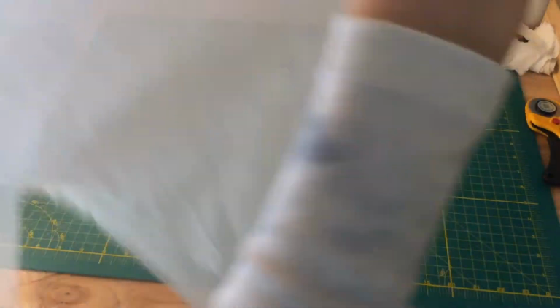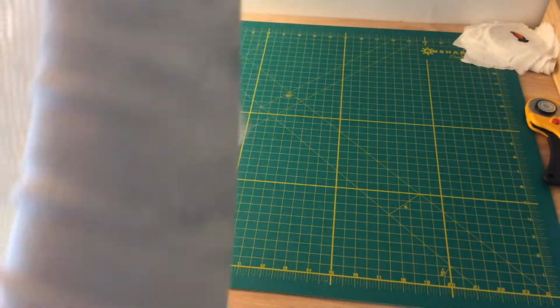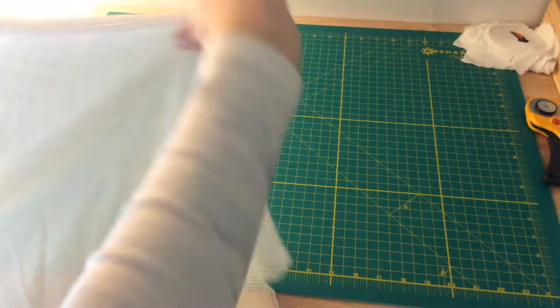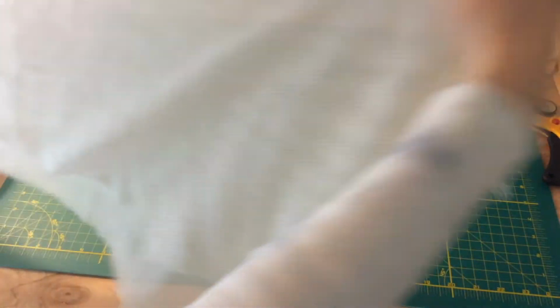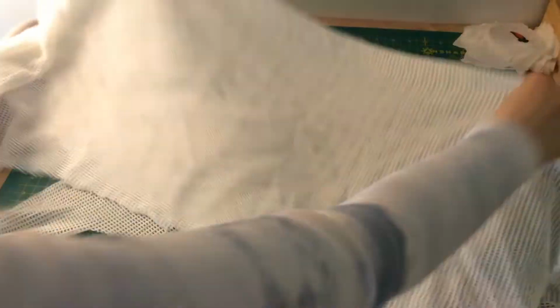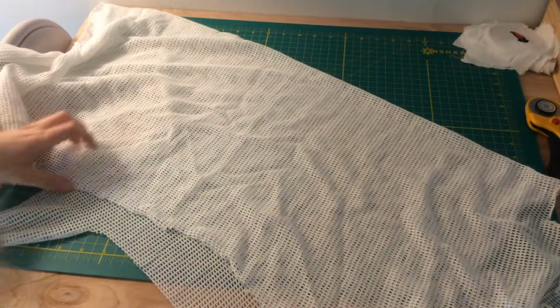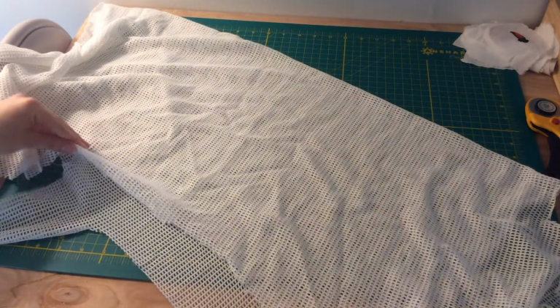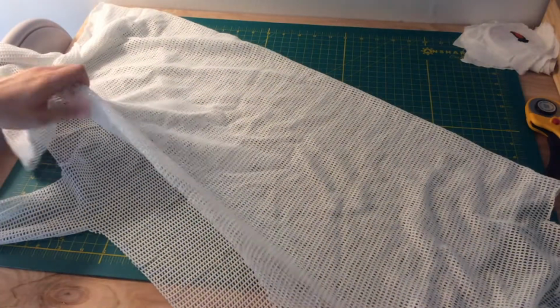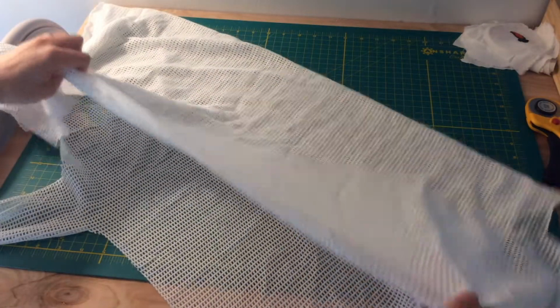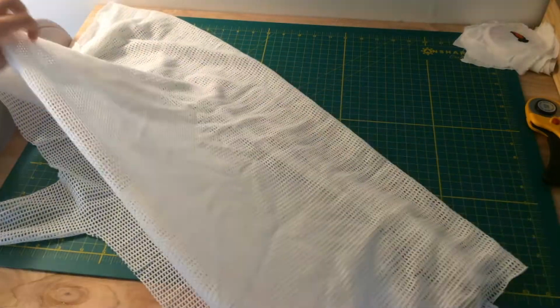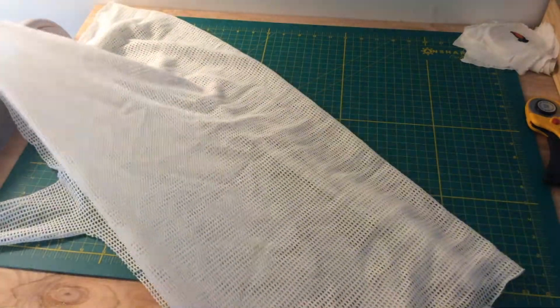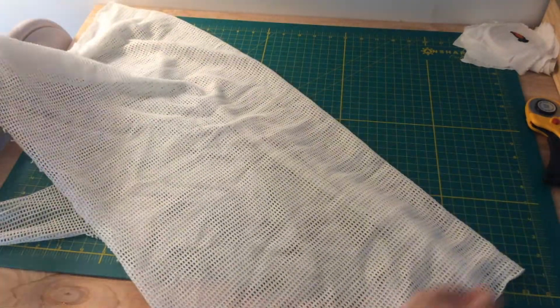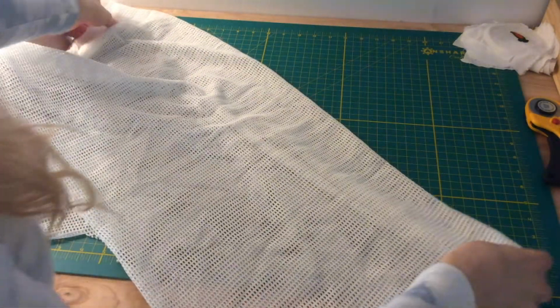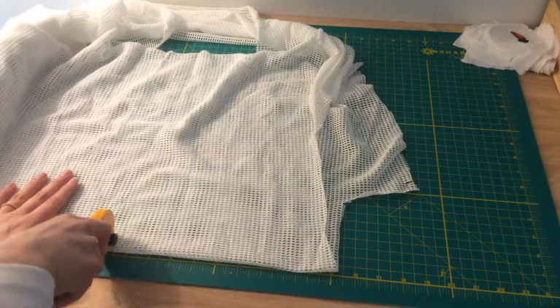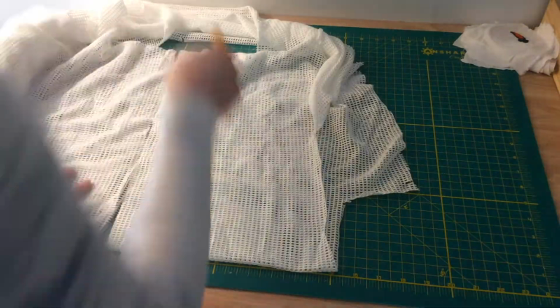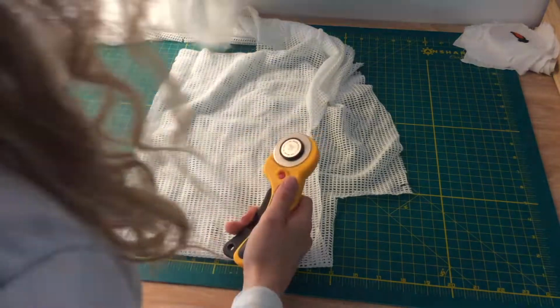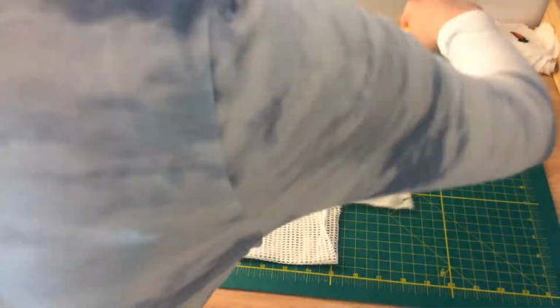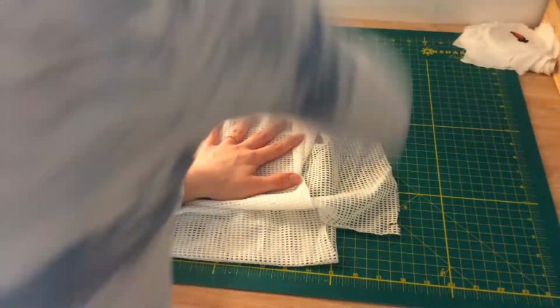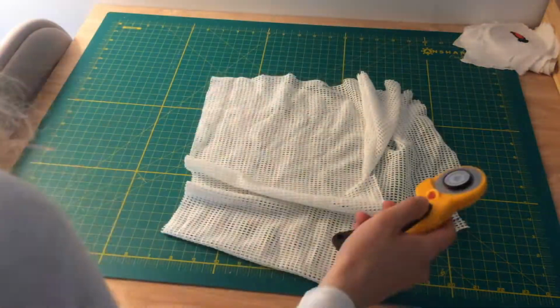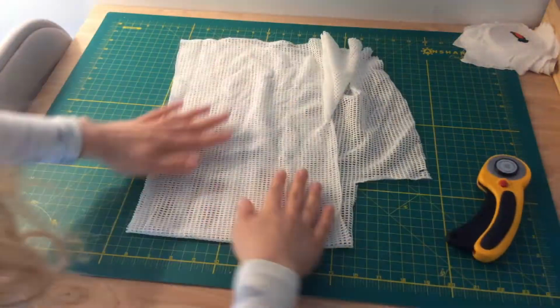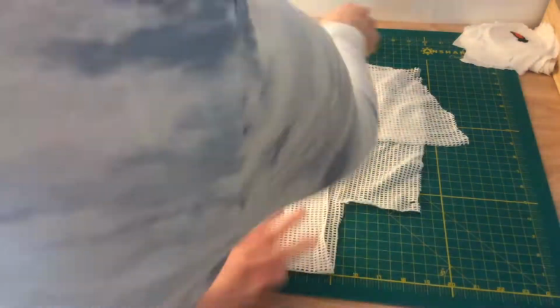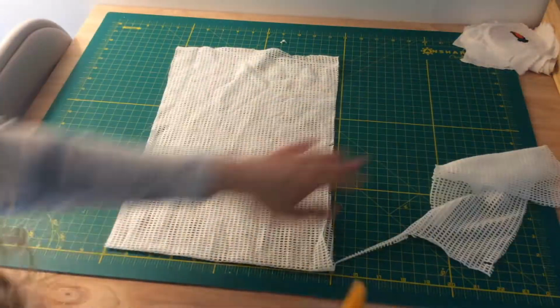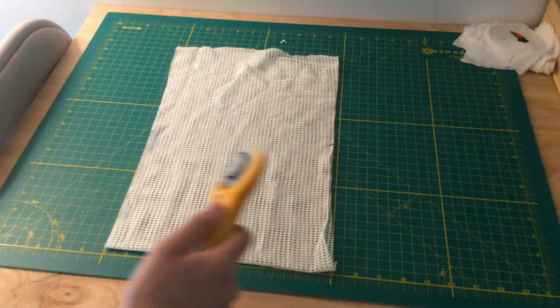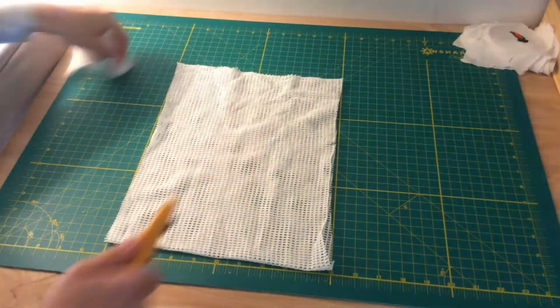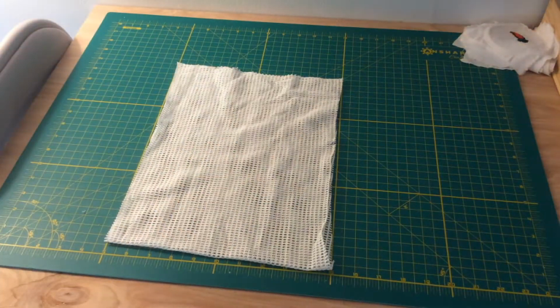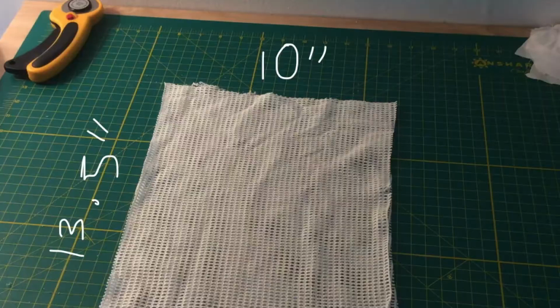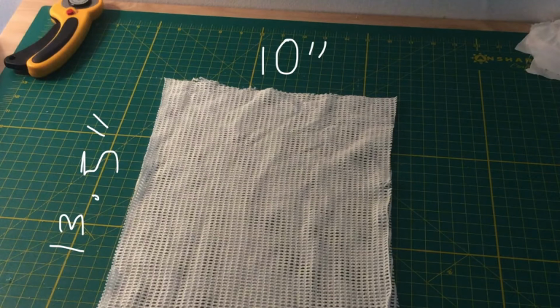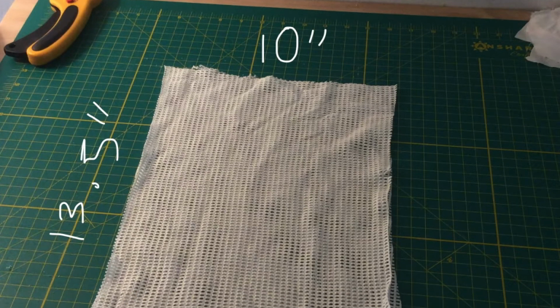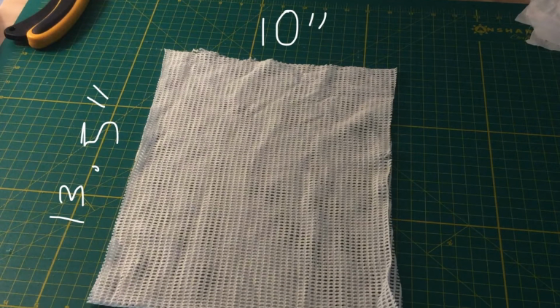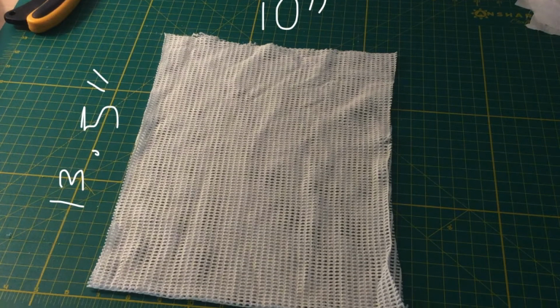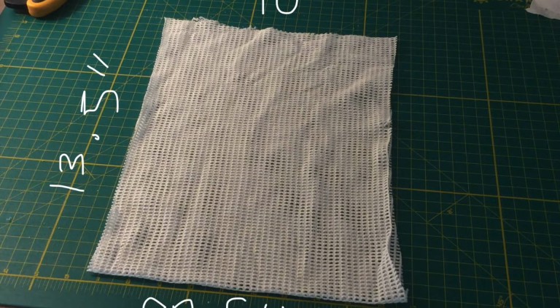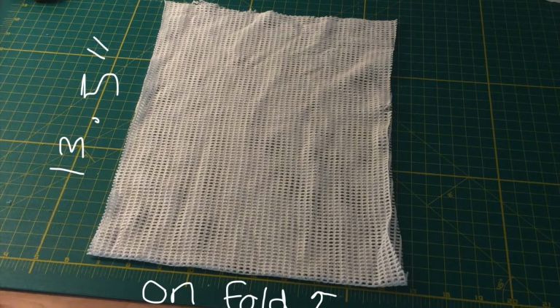To make it easier, I'm cutting on the fold. The fold will be the bottom of the bag. These are the measurements for cutting a medium on the fold.